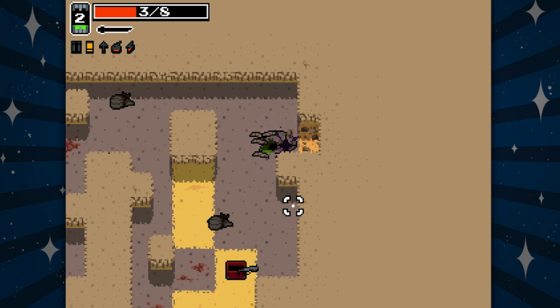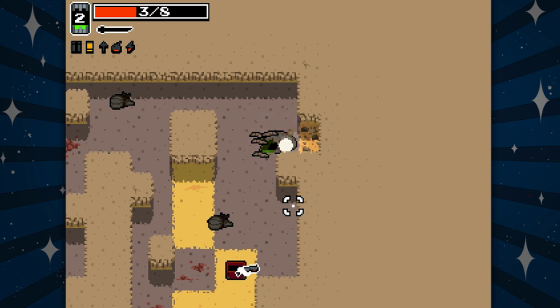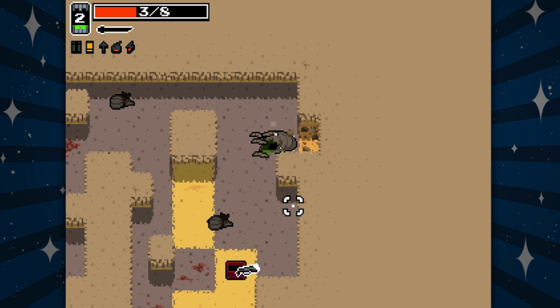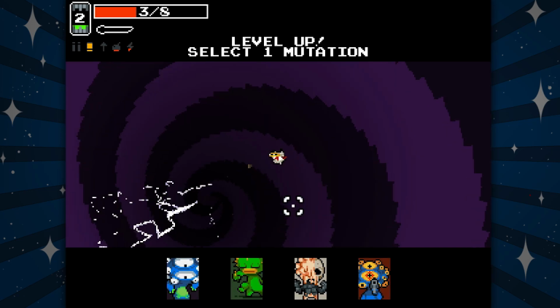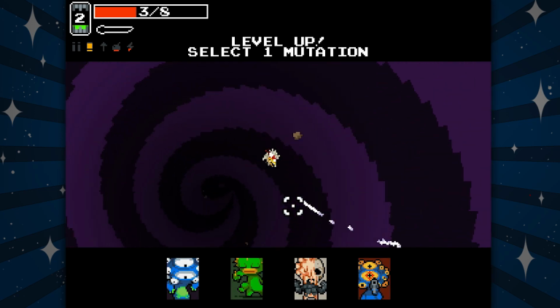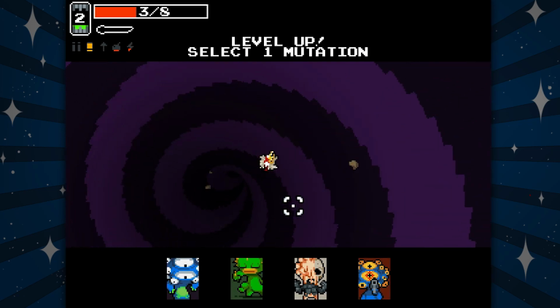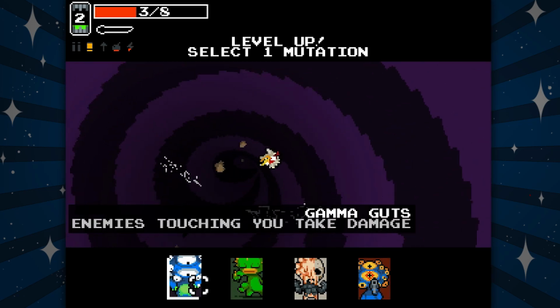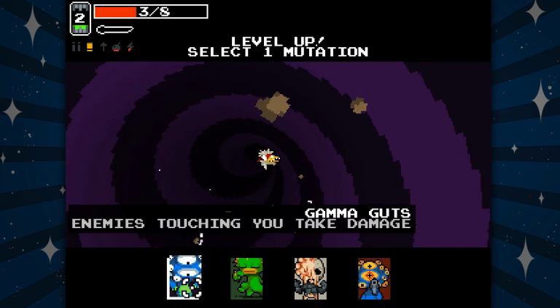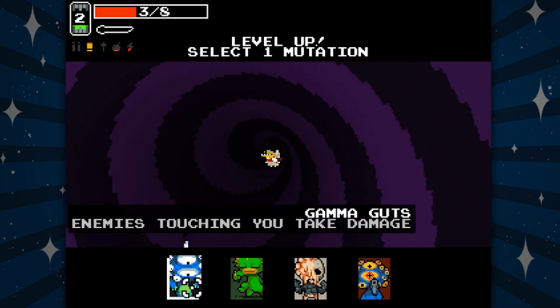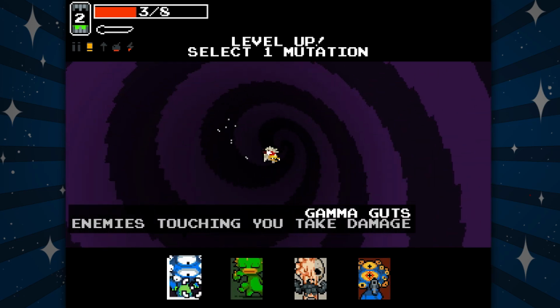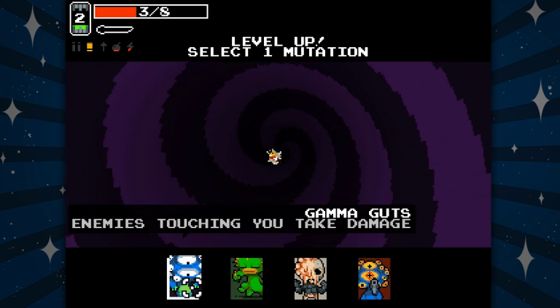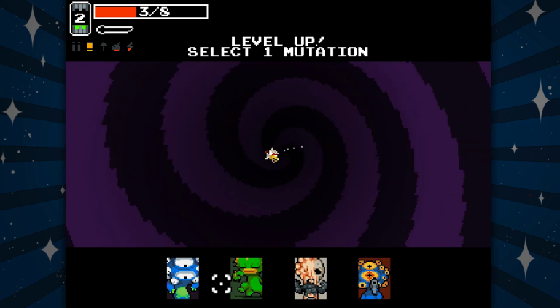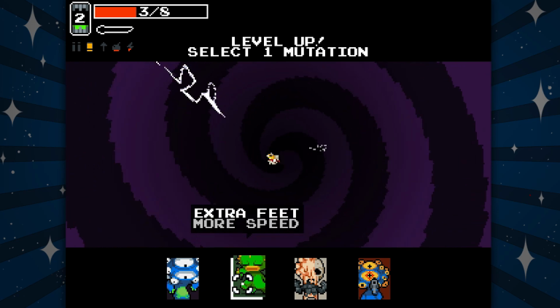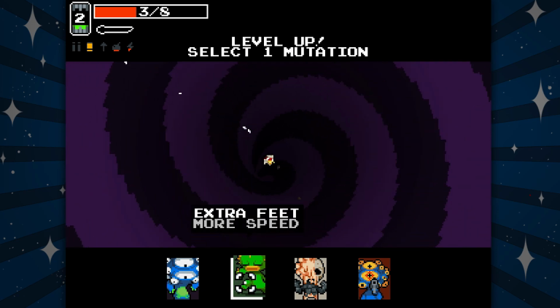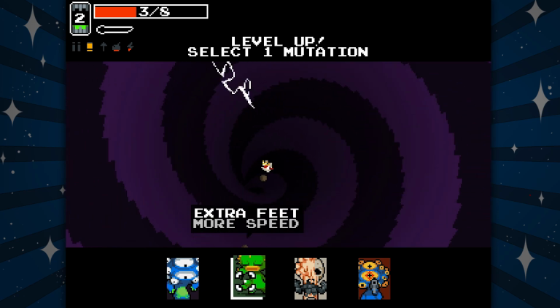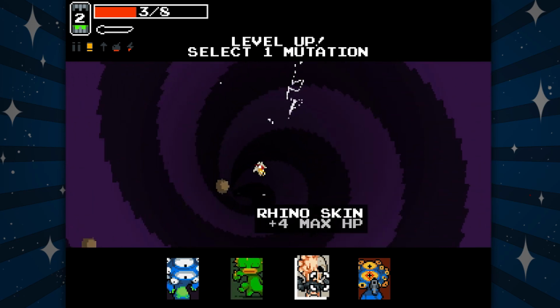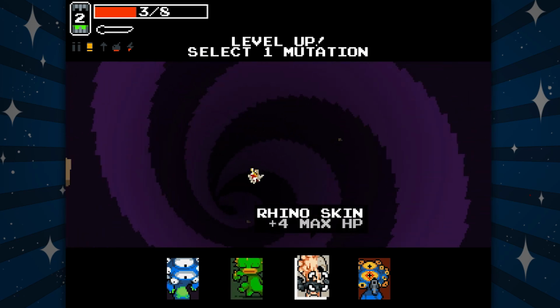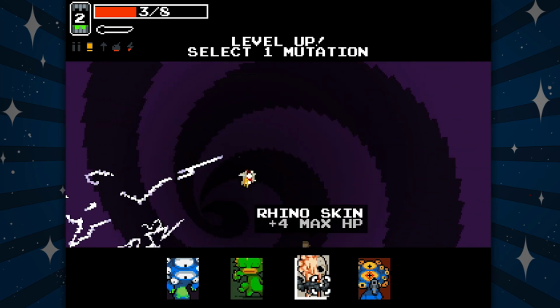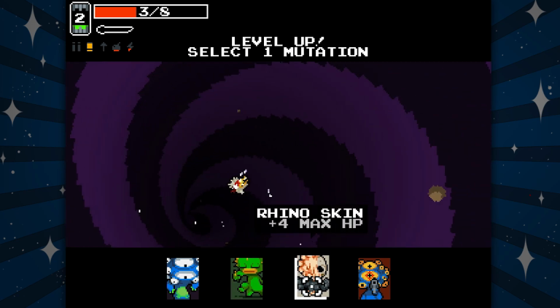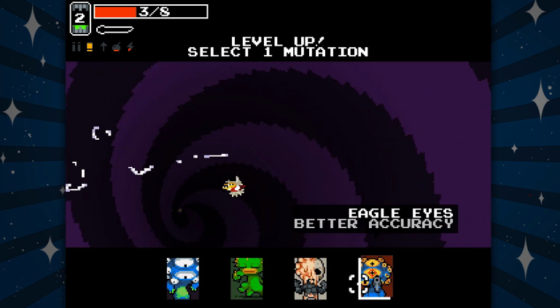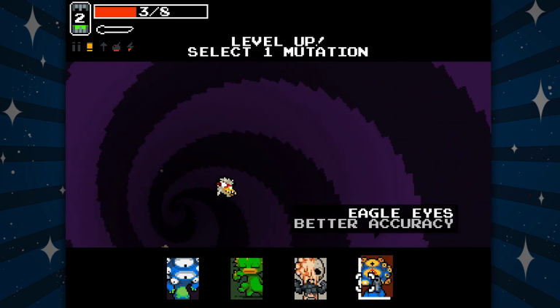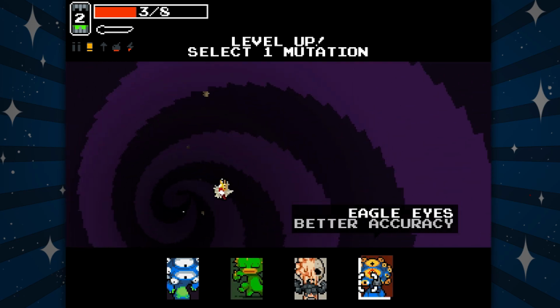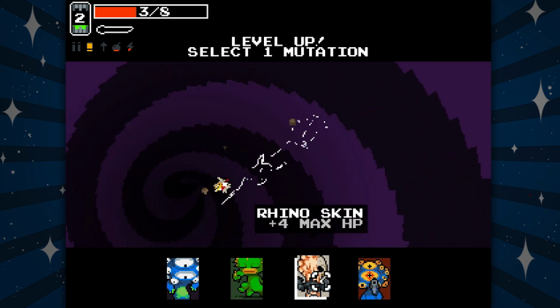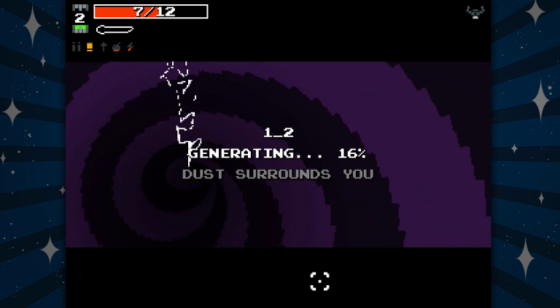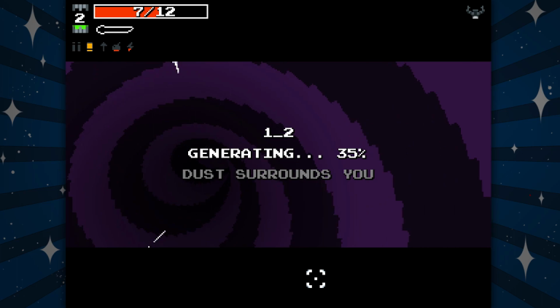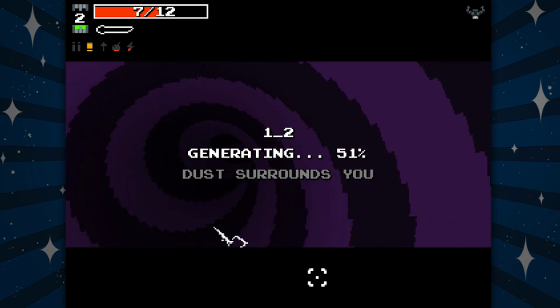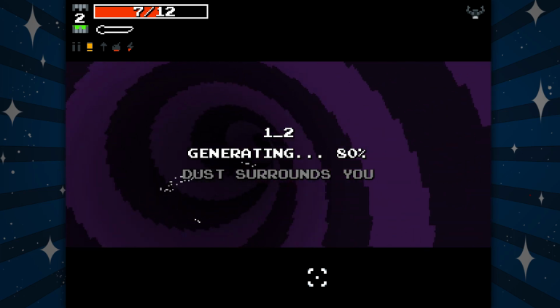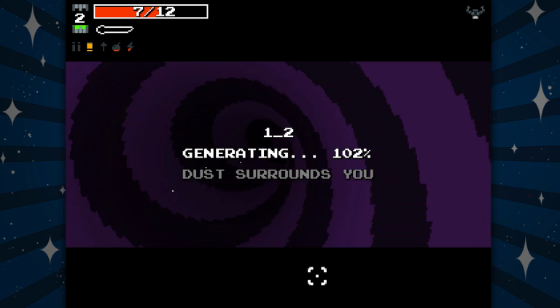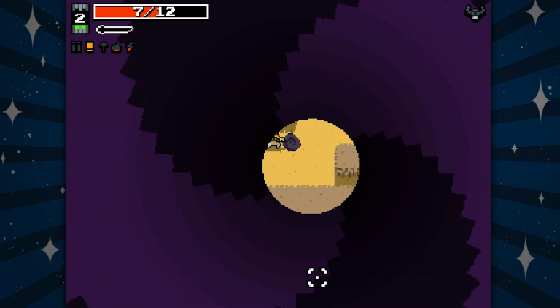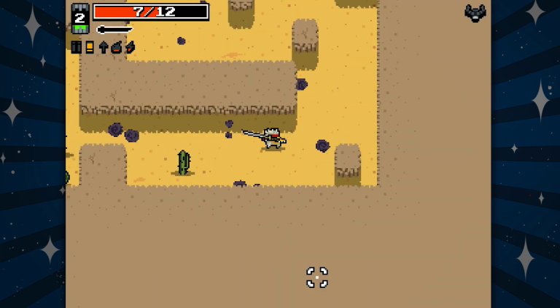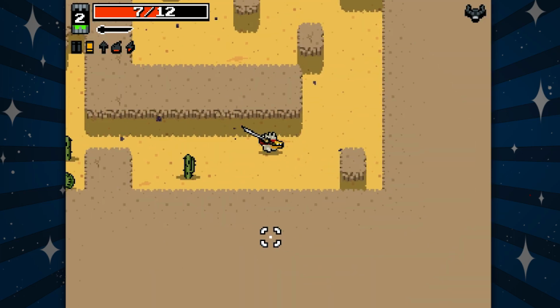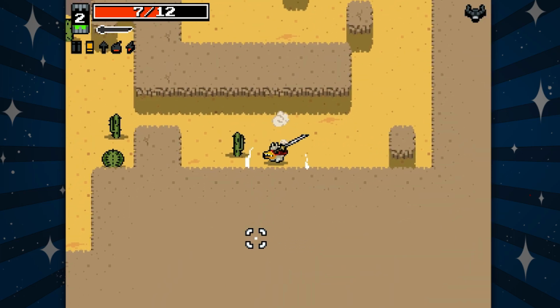Life calls, I guess. Enemies touching you take damage. More speed, plus four max HP, better accuracy — I'm gonna take that, just while I feel out this game.